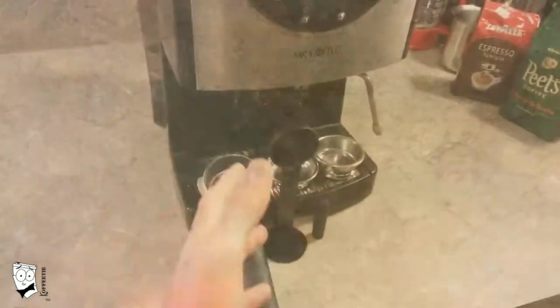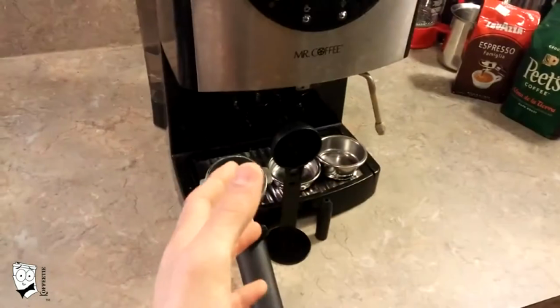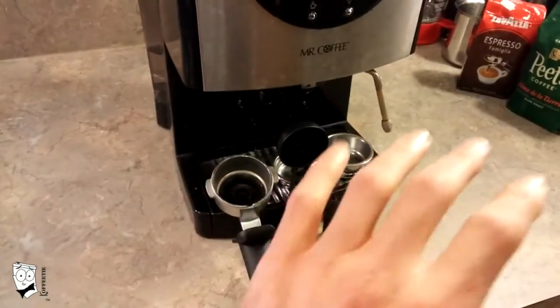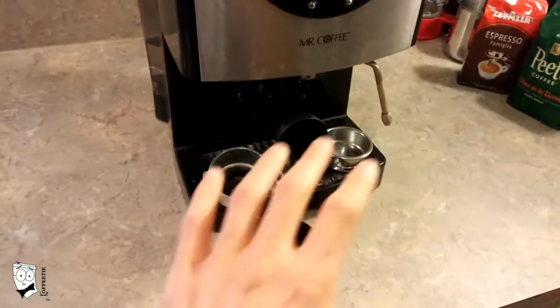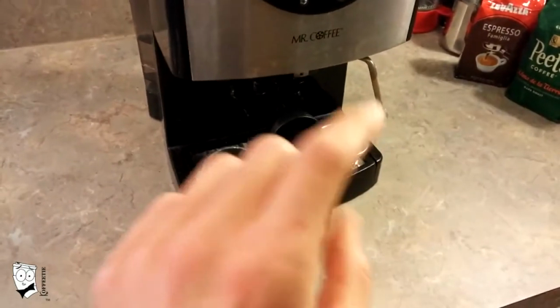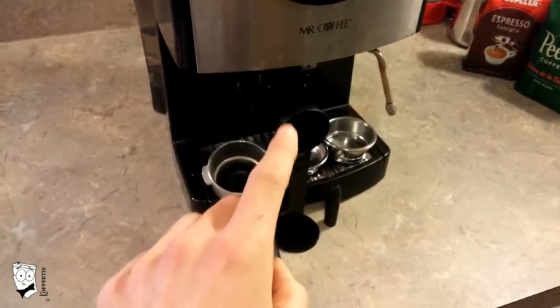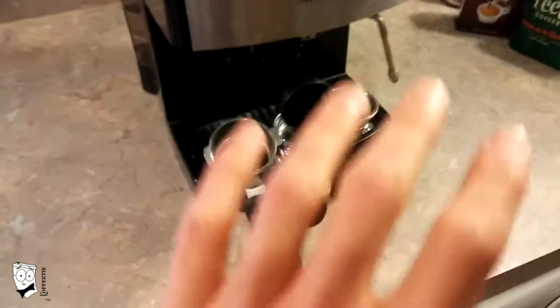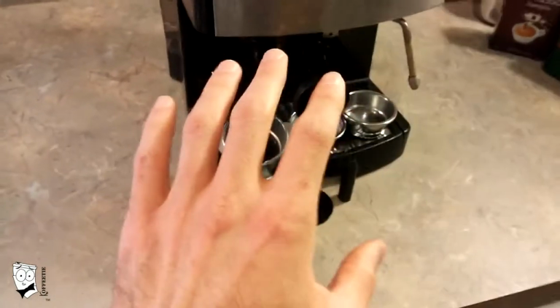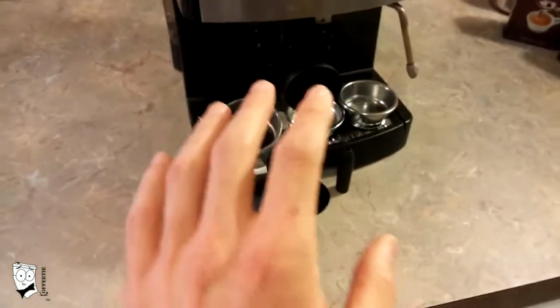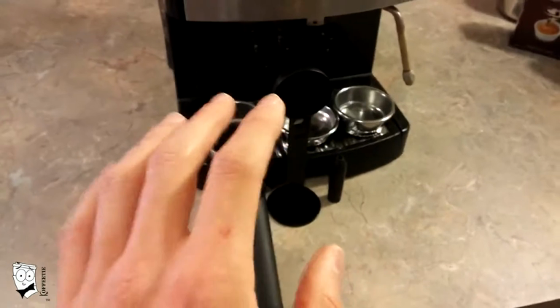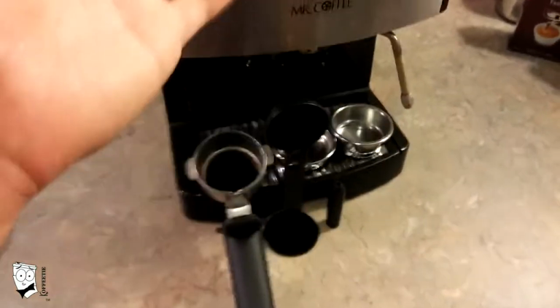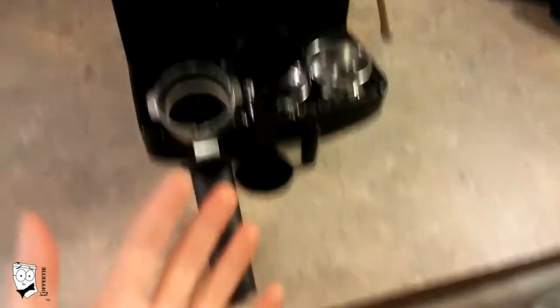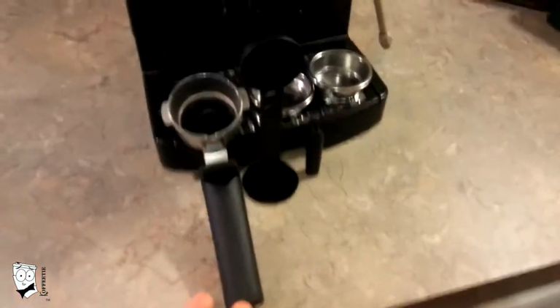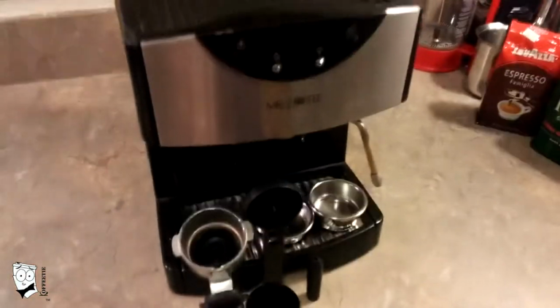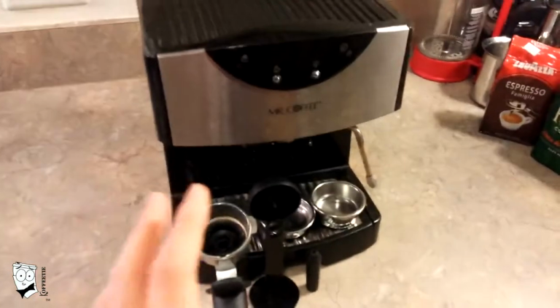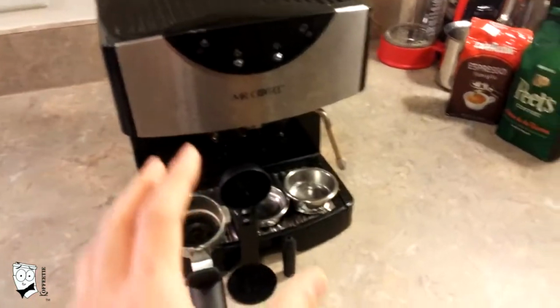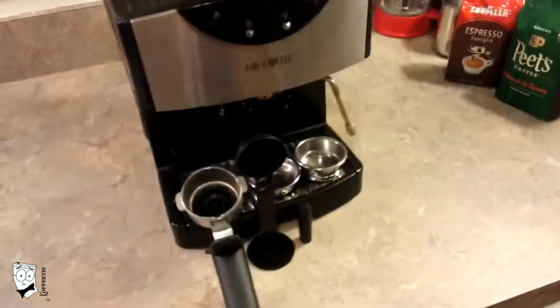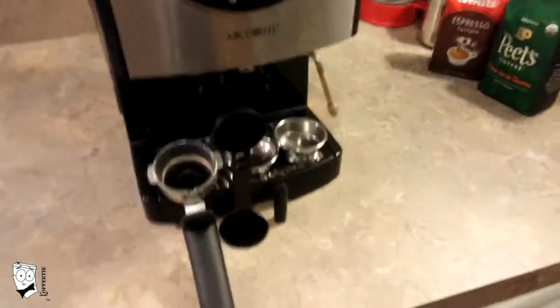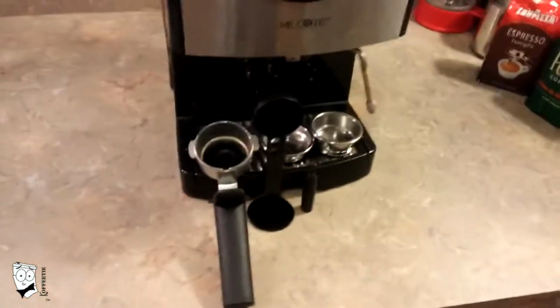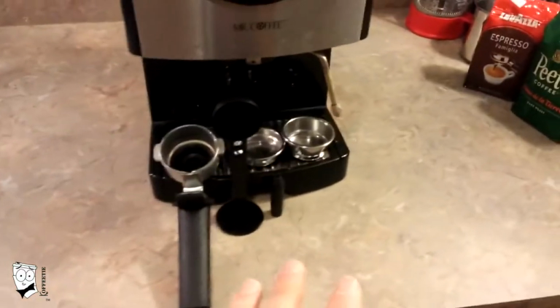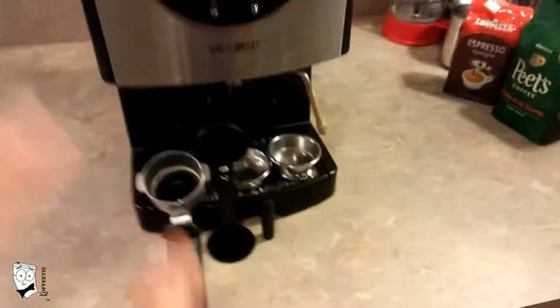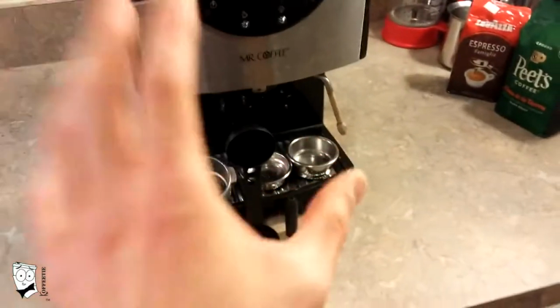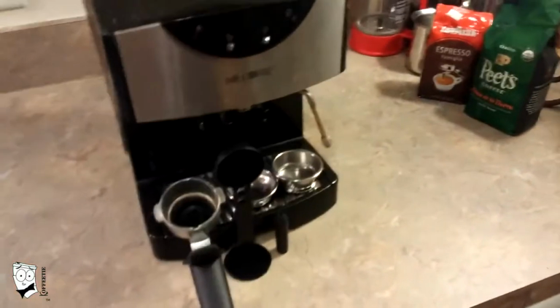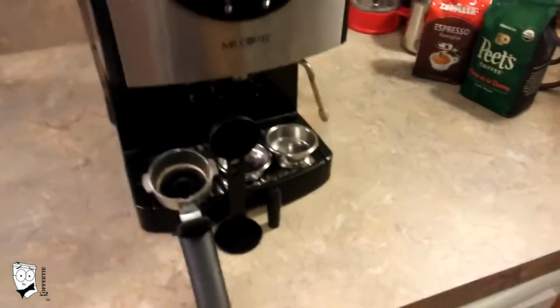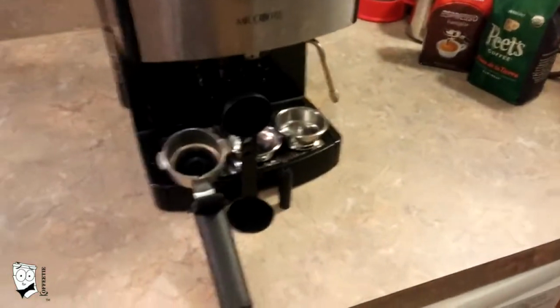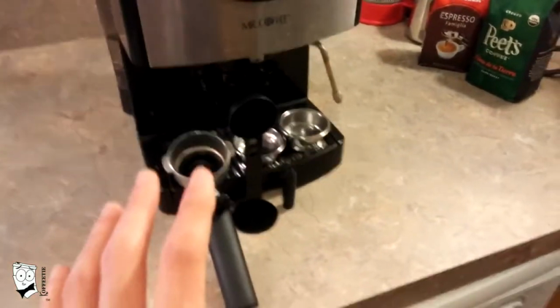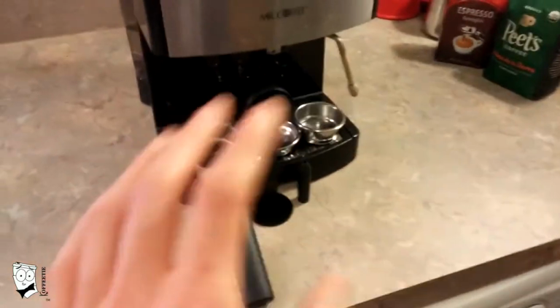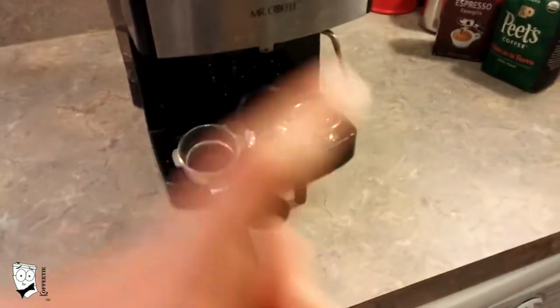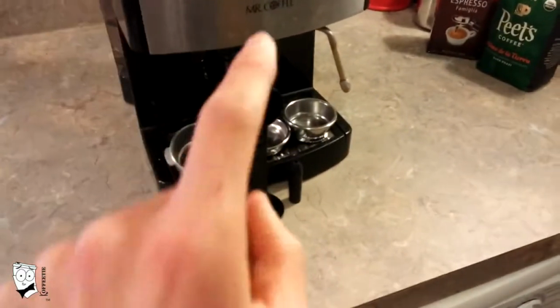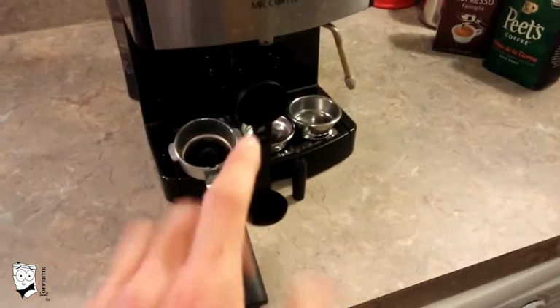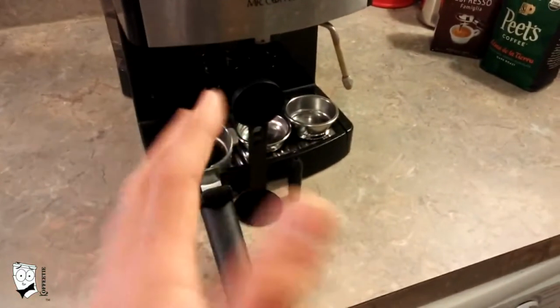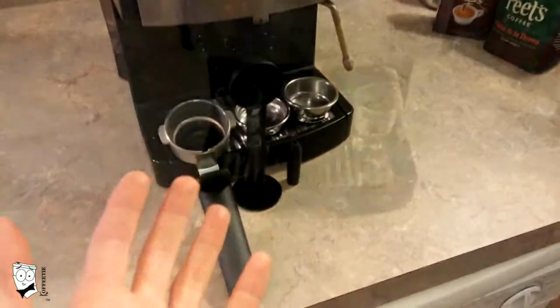This is the Mr. Coffee Automatic Dual Shot Espresso Cappuccino System and it comes with everything you see here. I've had this machine for almost 10 years and it is still going strong. It is still my number one recommendation for anyone wanting to pull that perfect shot at home on a budget.